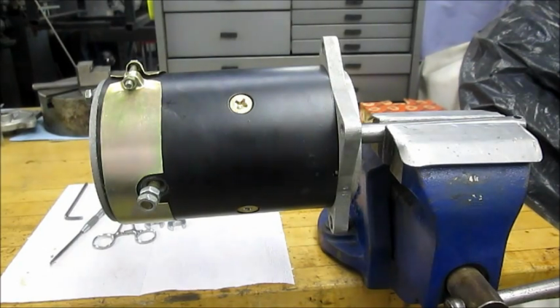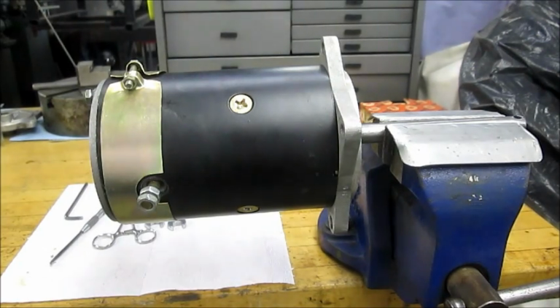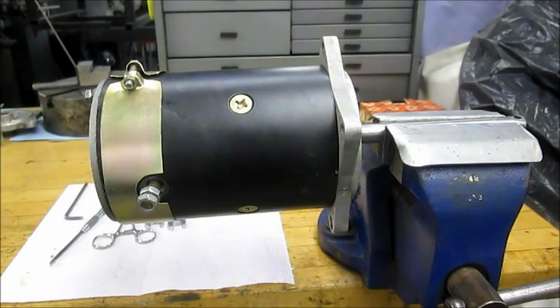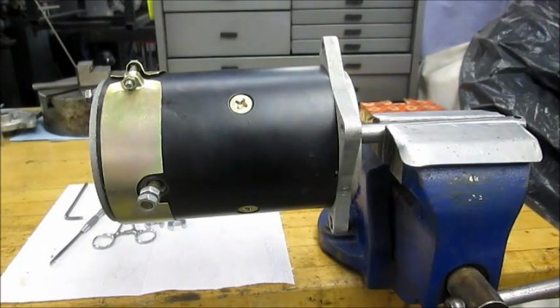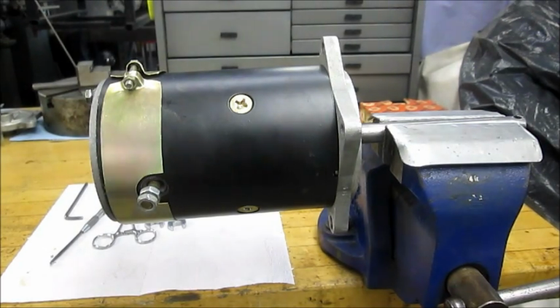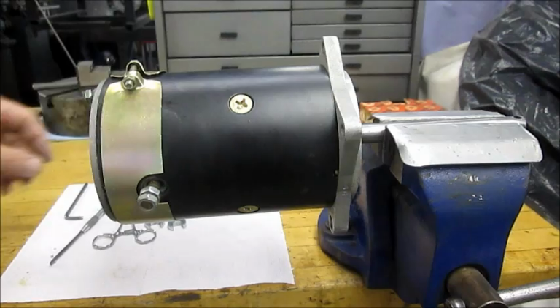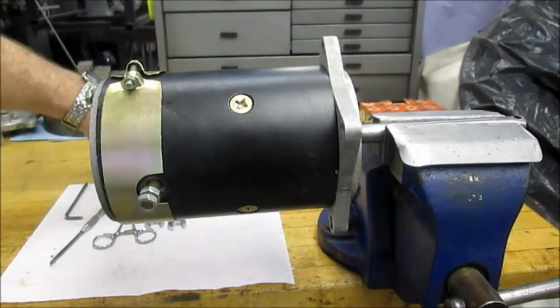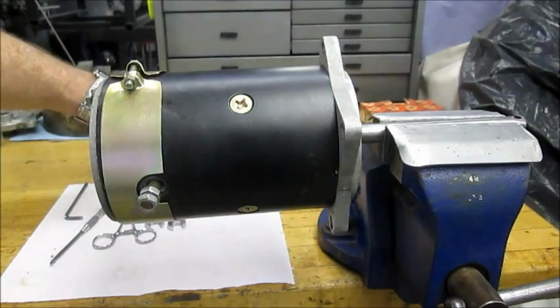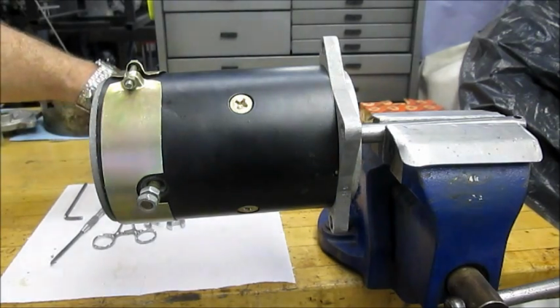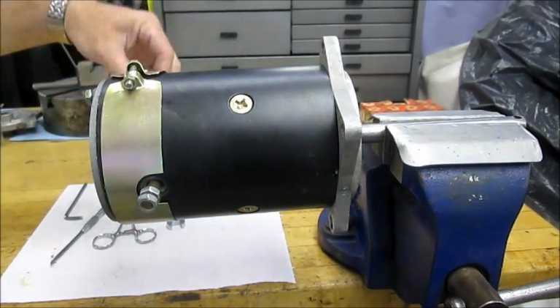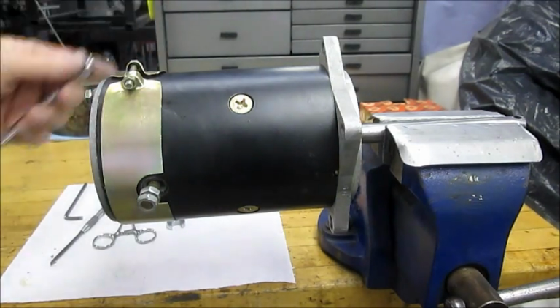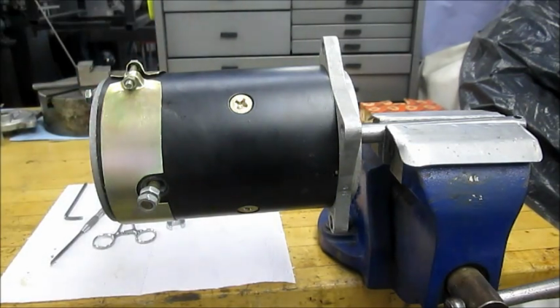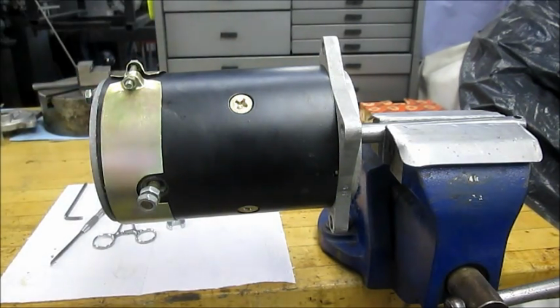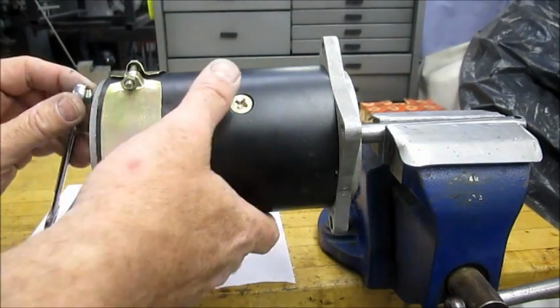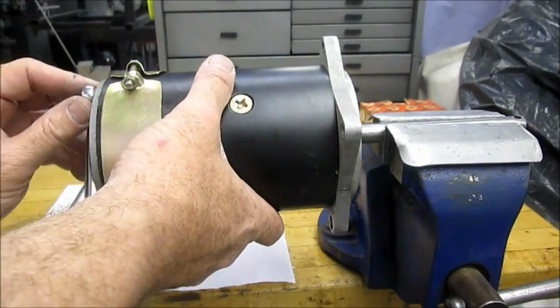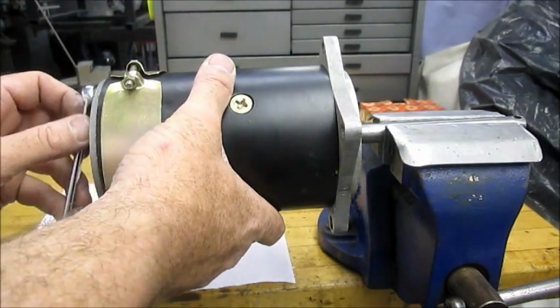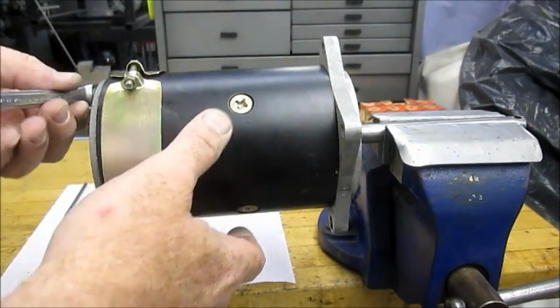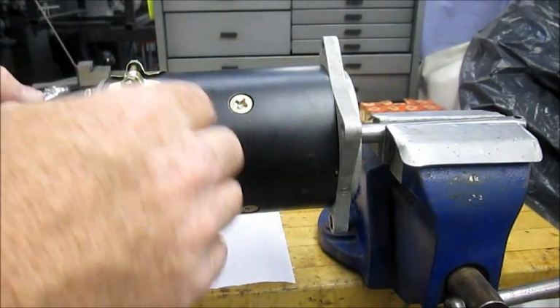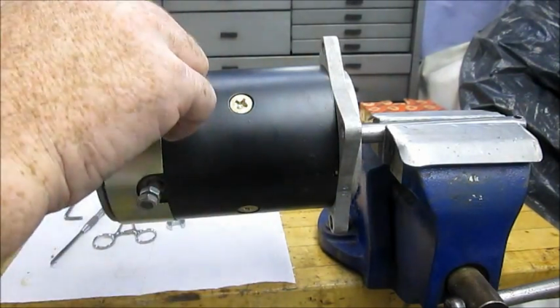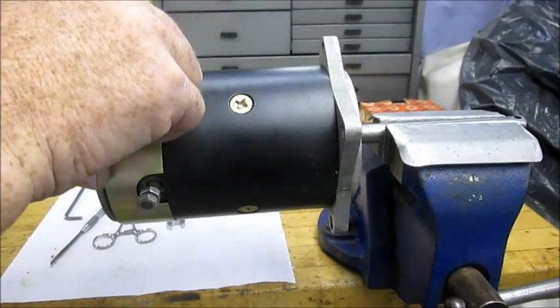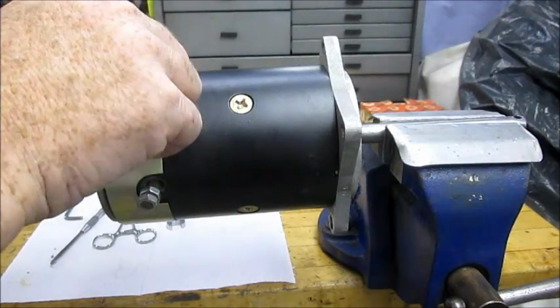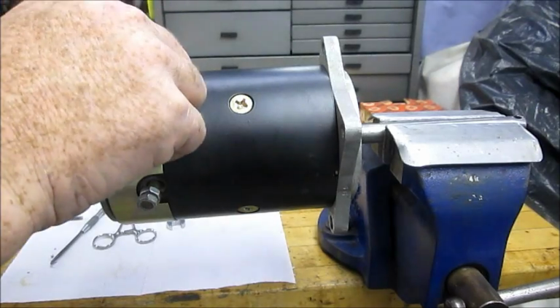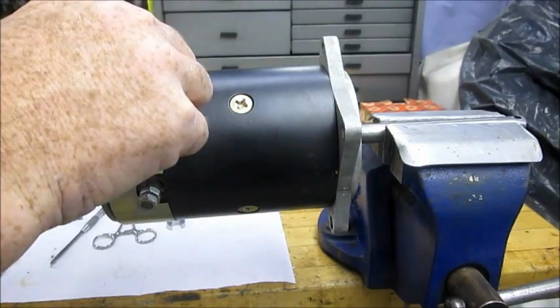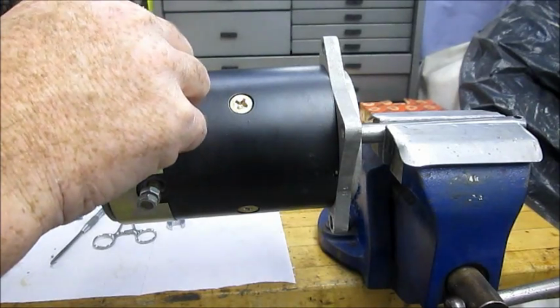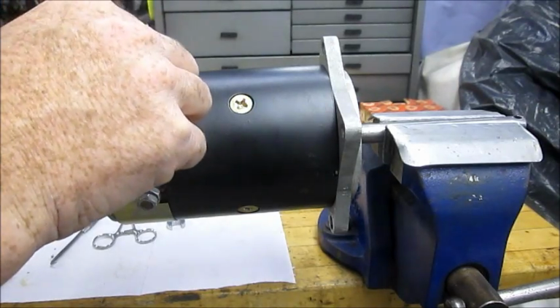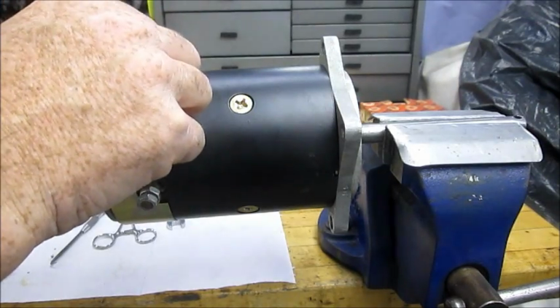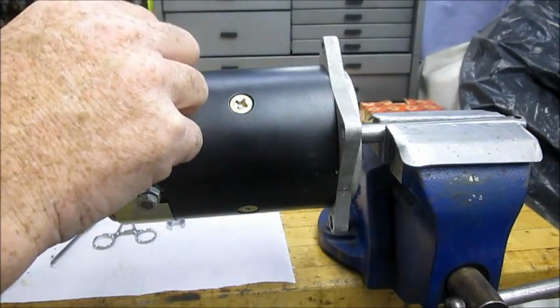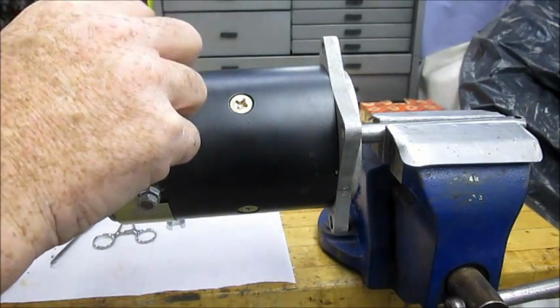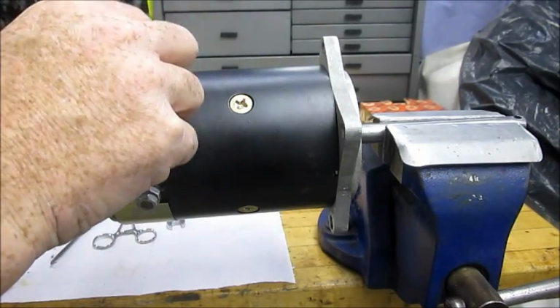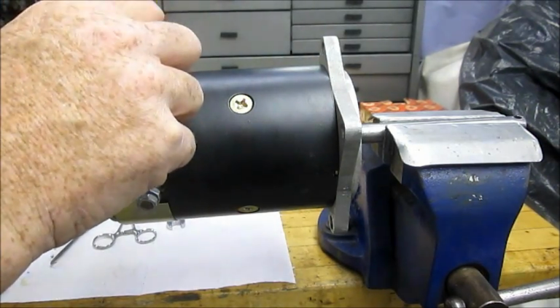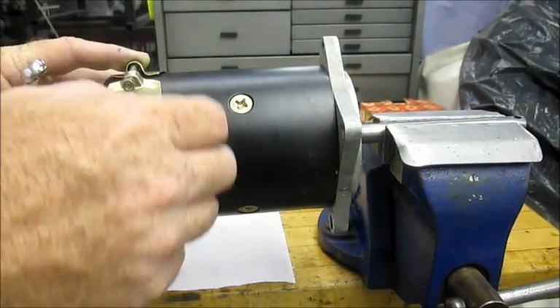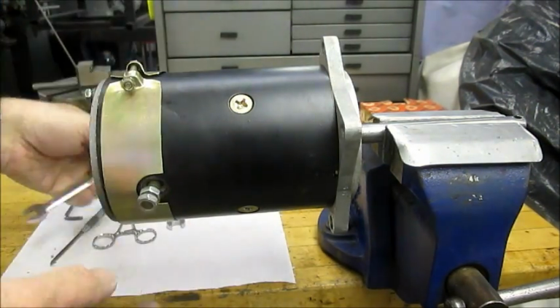This is the video for installing Comet ball bearing end caps in a Ford long shaft motor, a 3110 or a 3115.